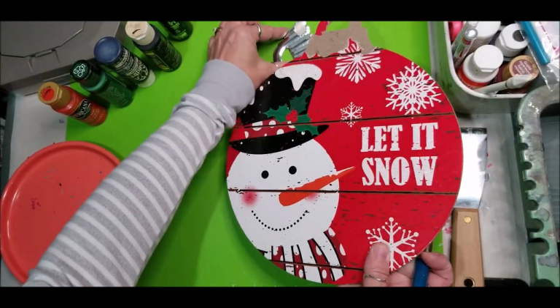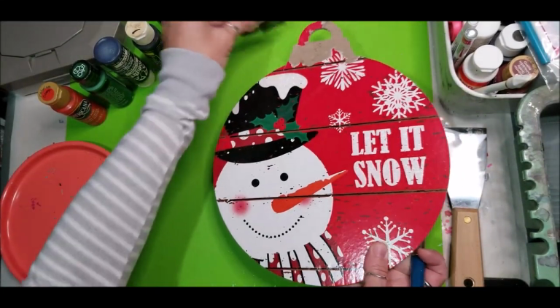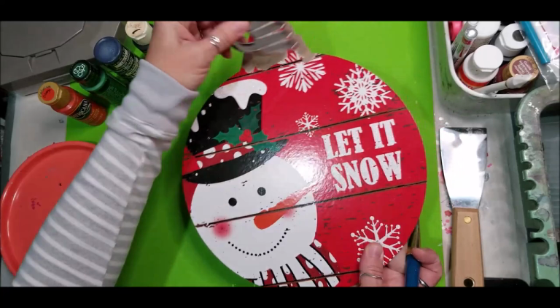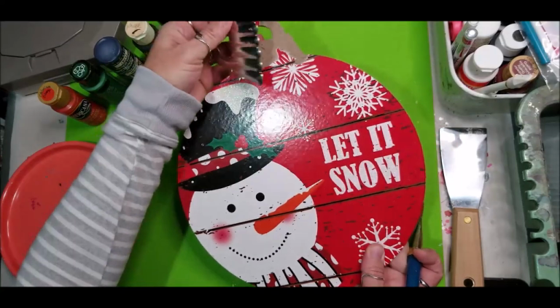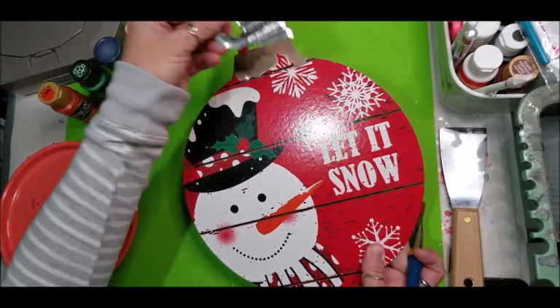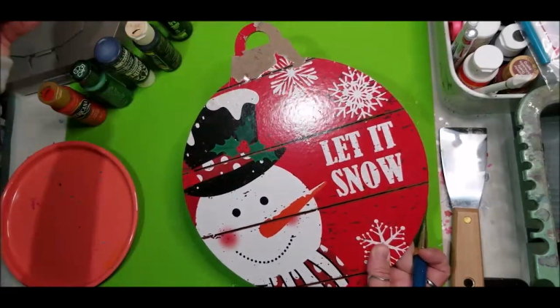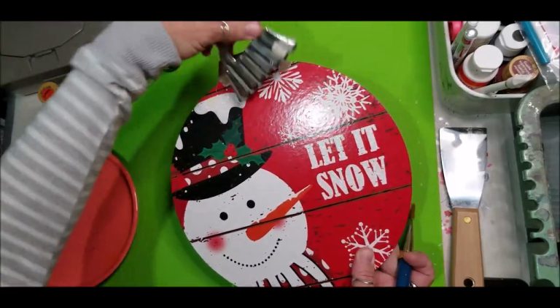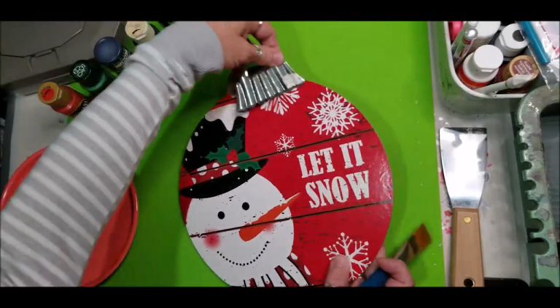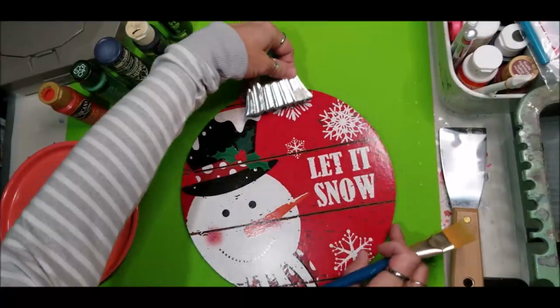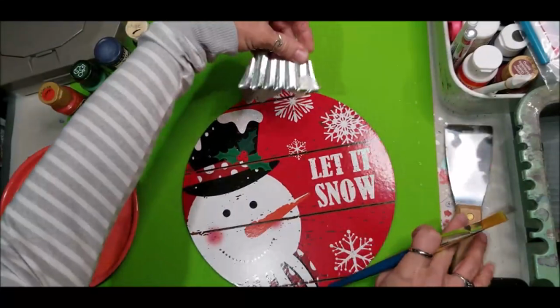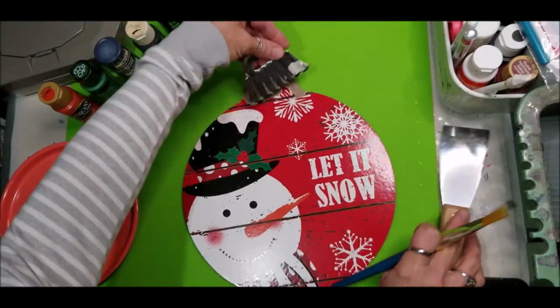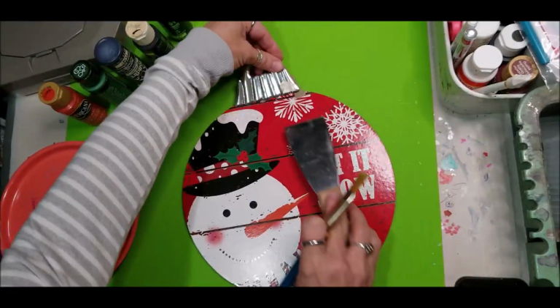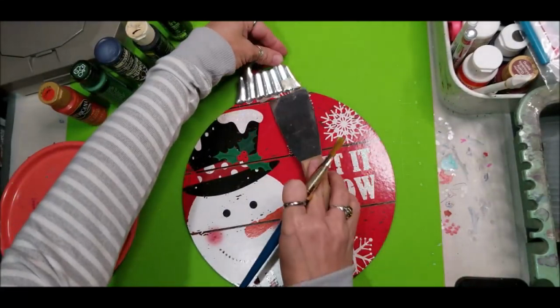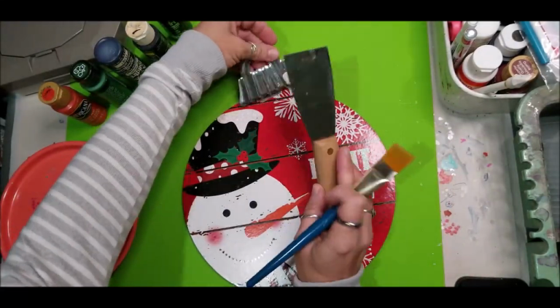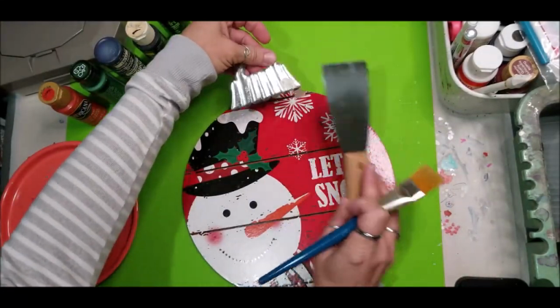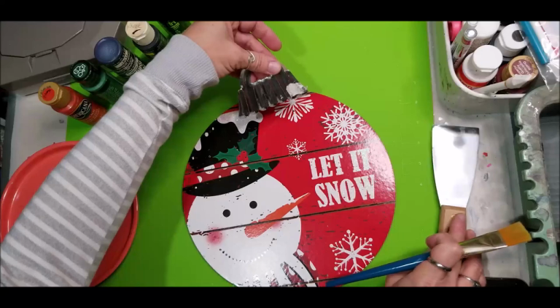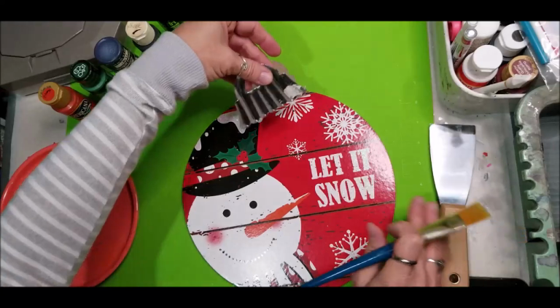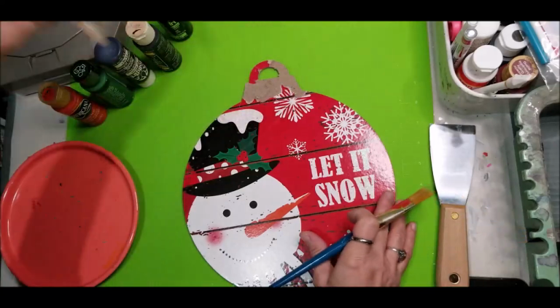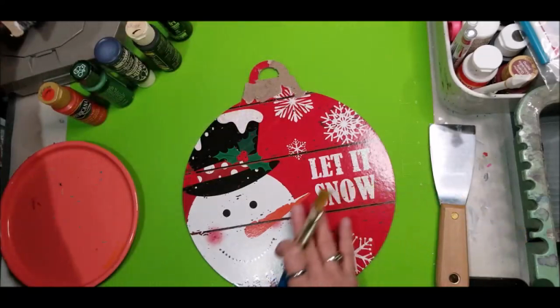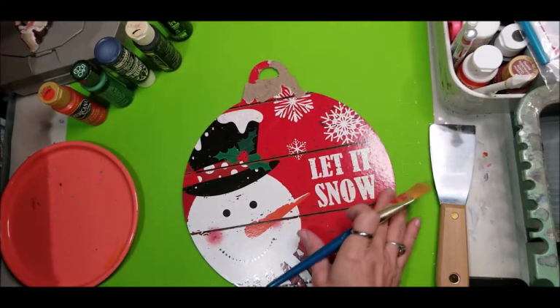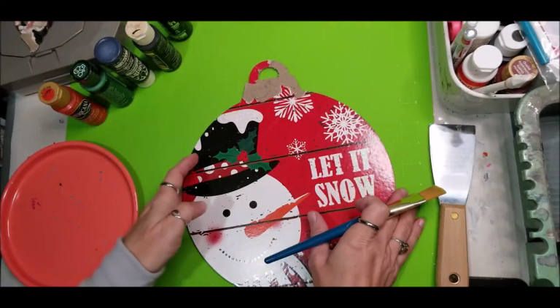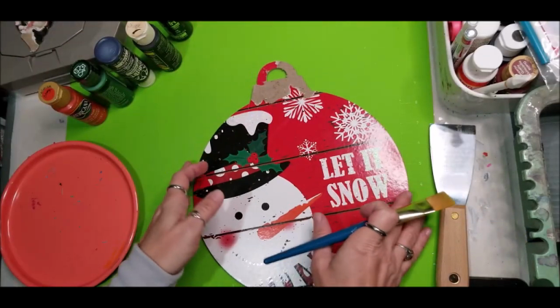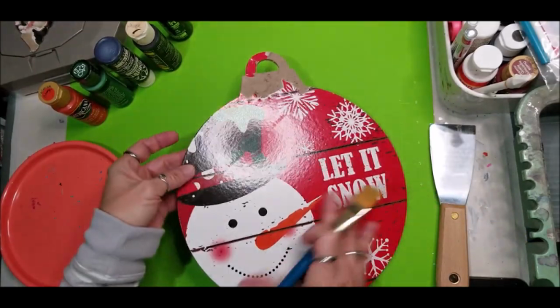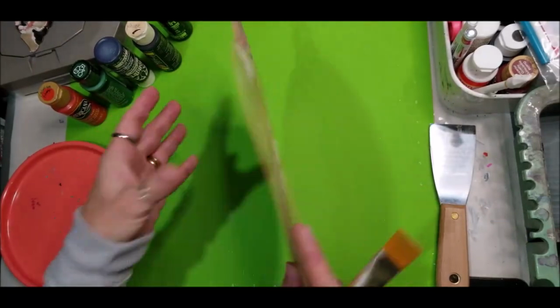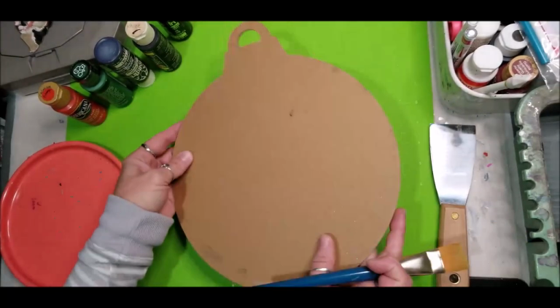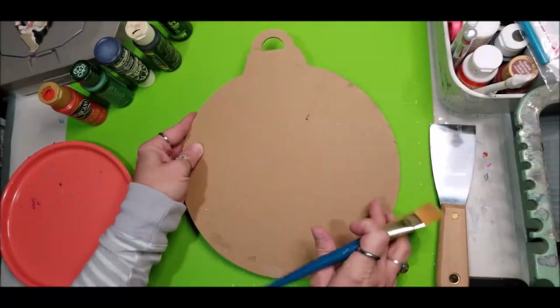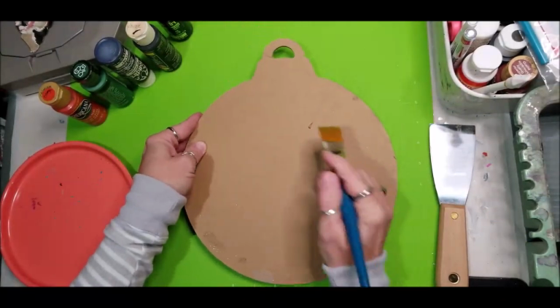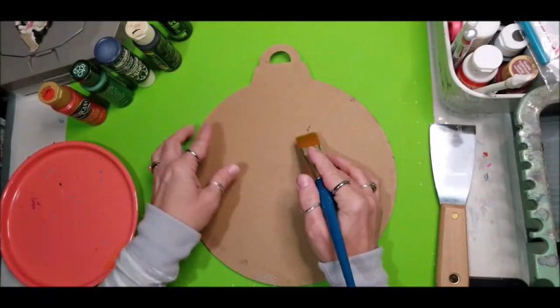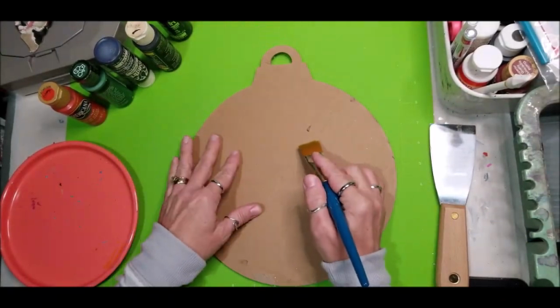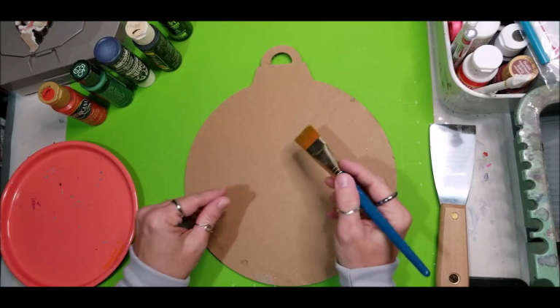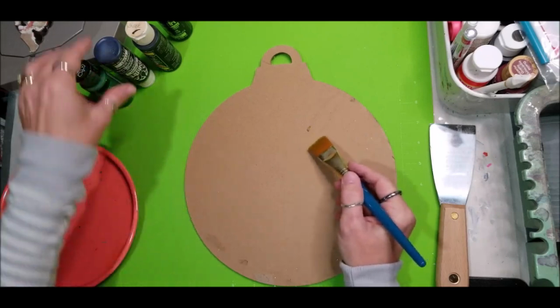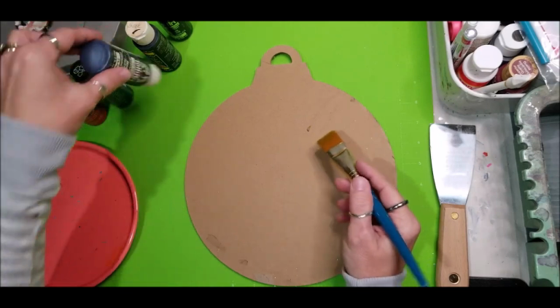This was a discounted broken one so I've already removed the top ornament piece with my putty knife. I'm going to put a base coat of midnight blue on the back side of this board.